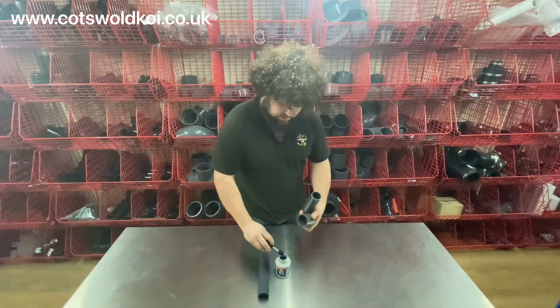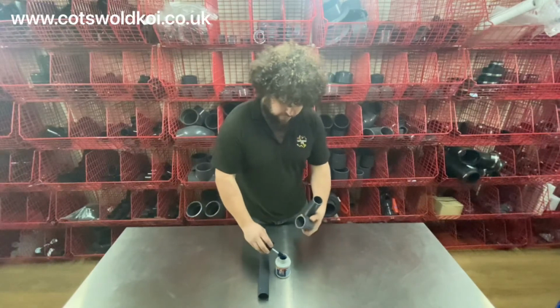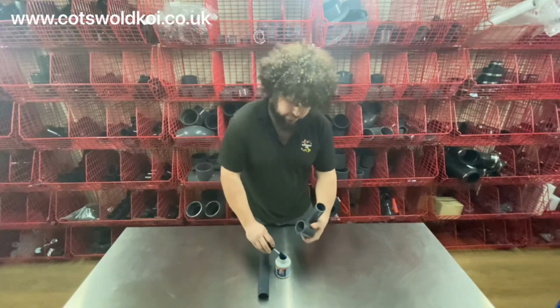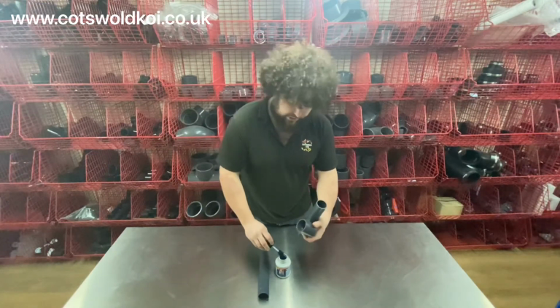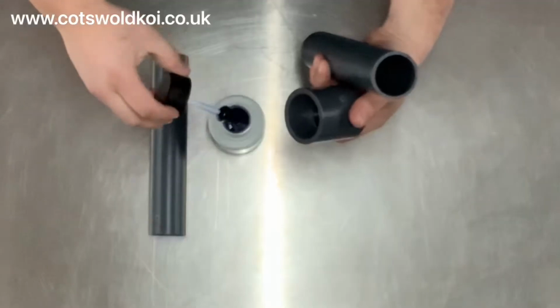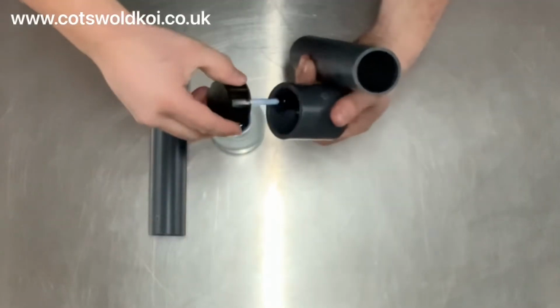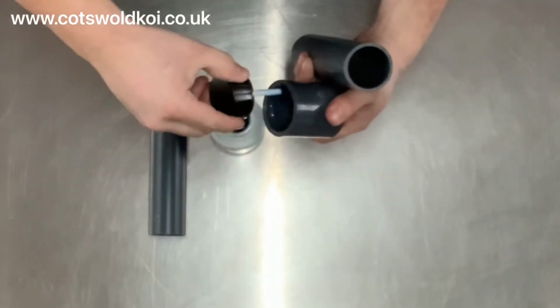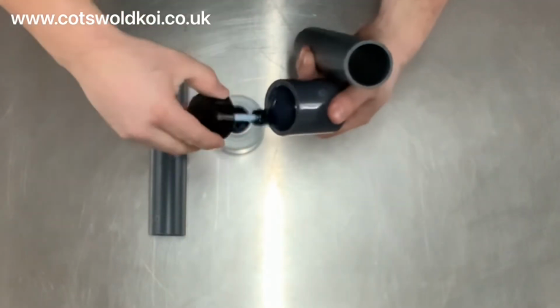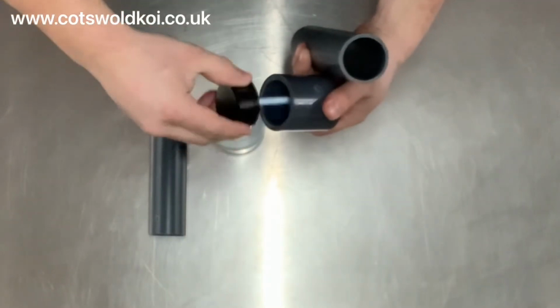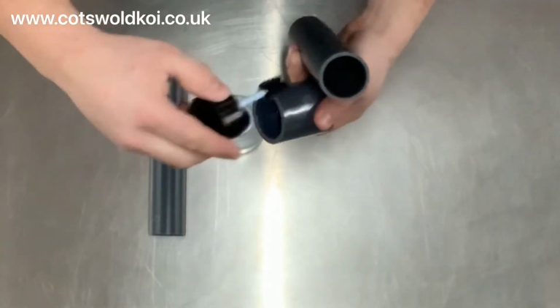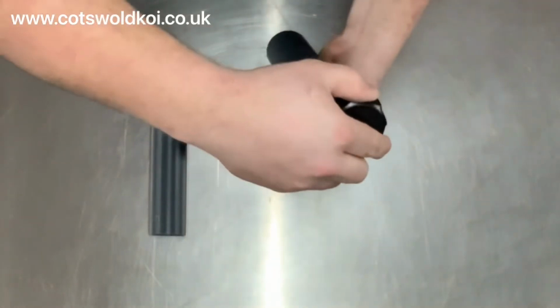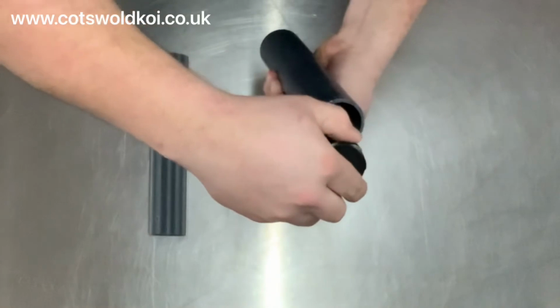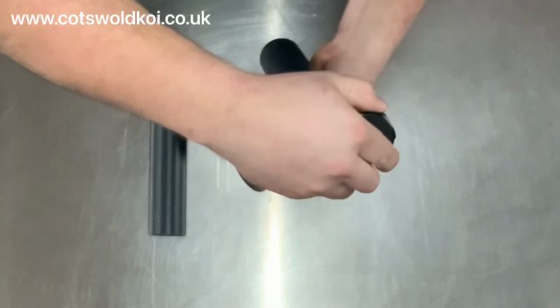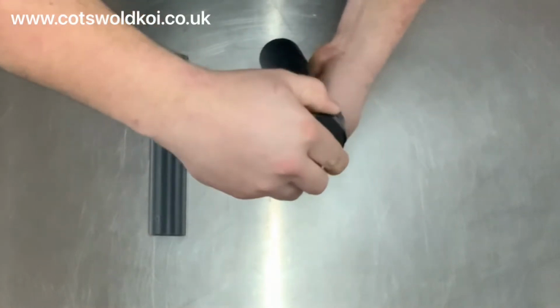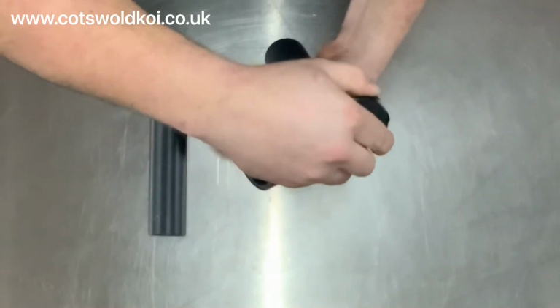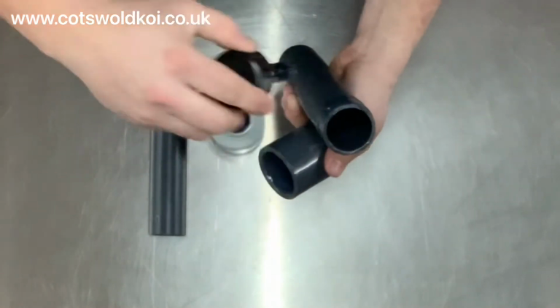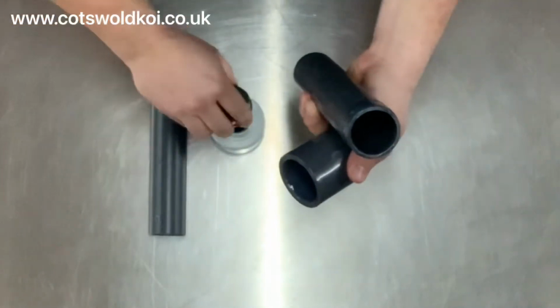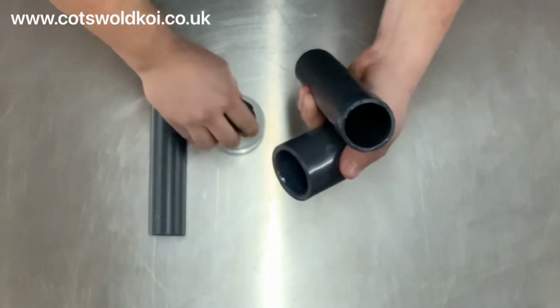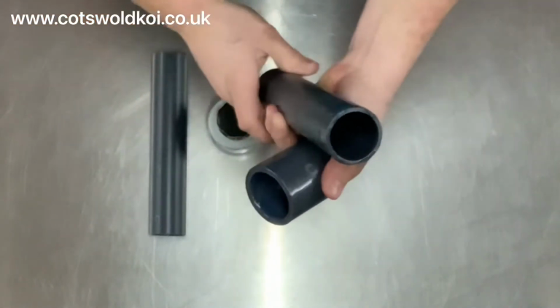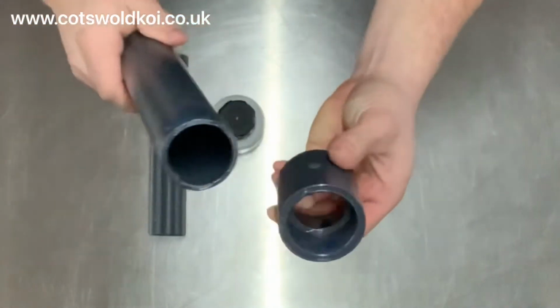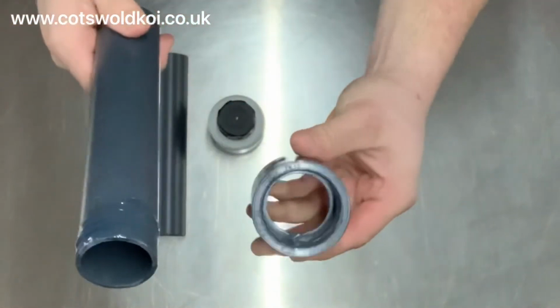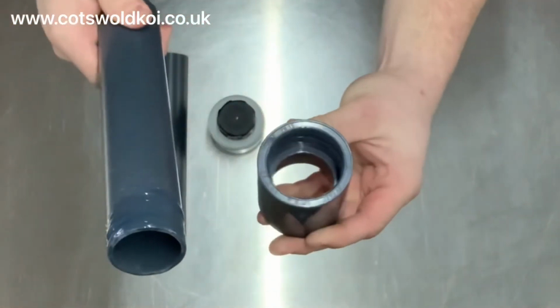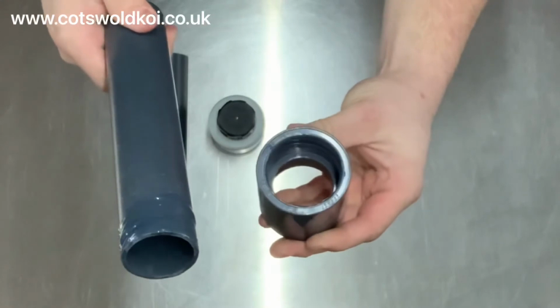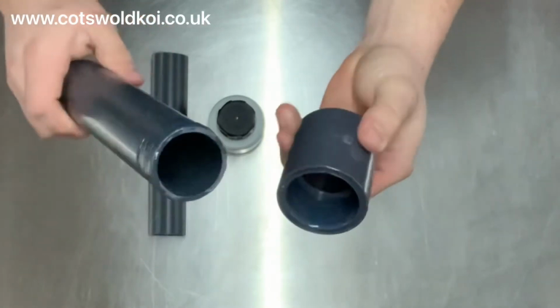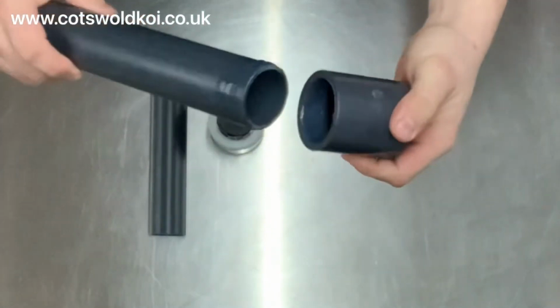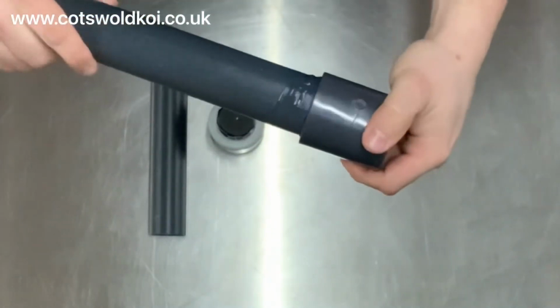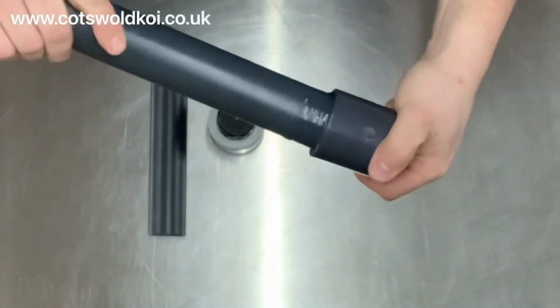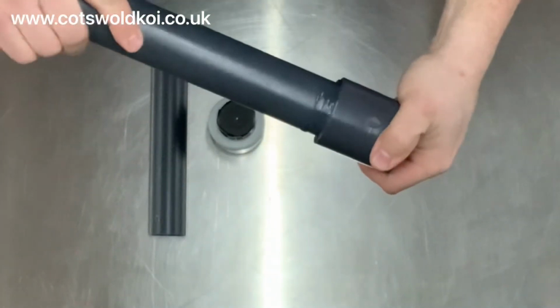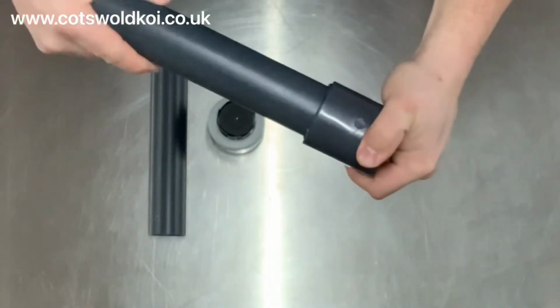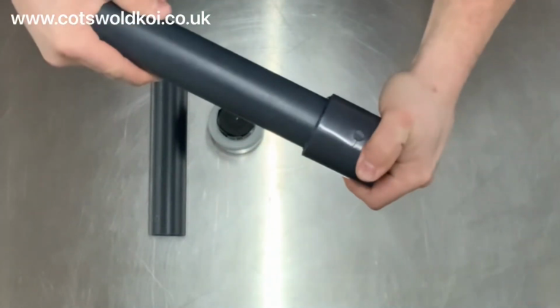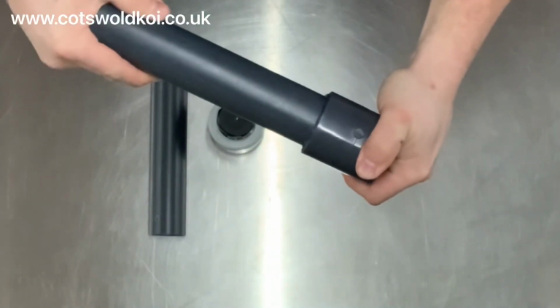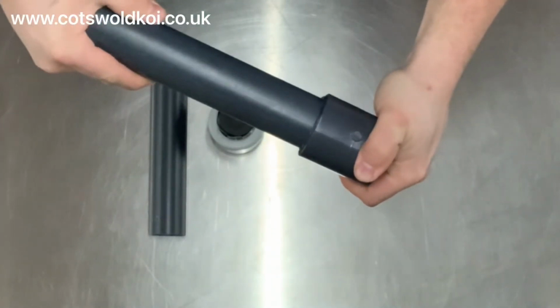Use about half a brush full for inch-and-a-half pipe, just a little bit on the inside of the socket and a bit around the end of the pipe like so. As you can see both of those are glued — simply push it together and hold it.